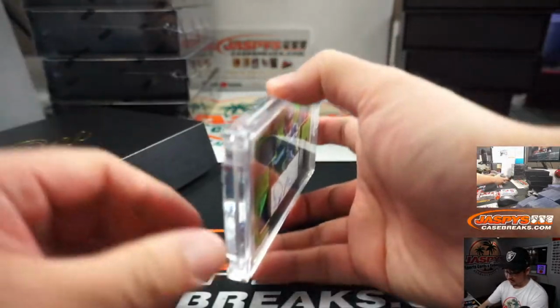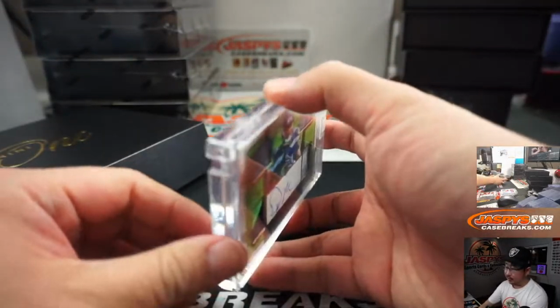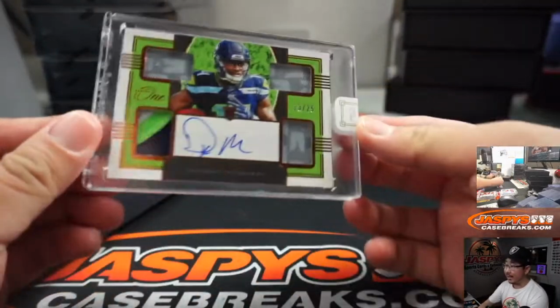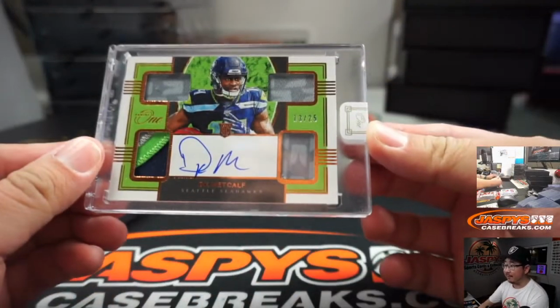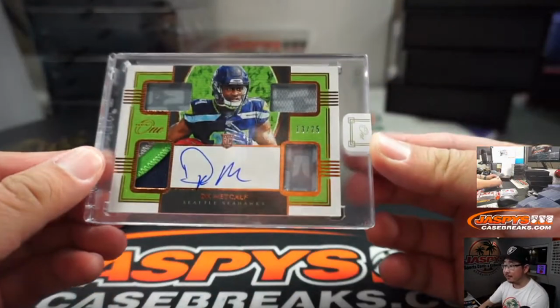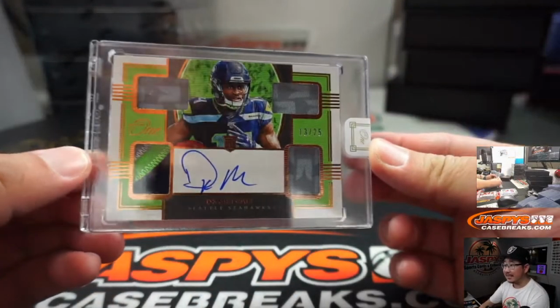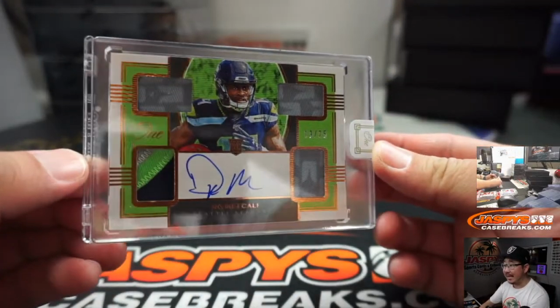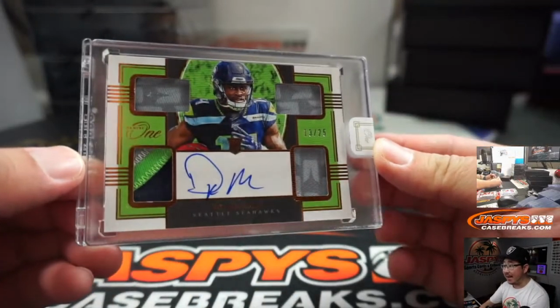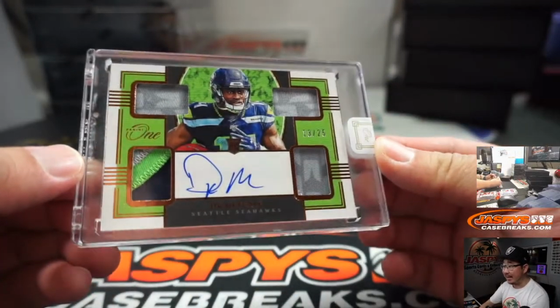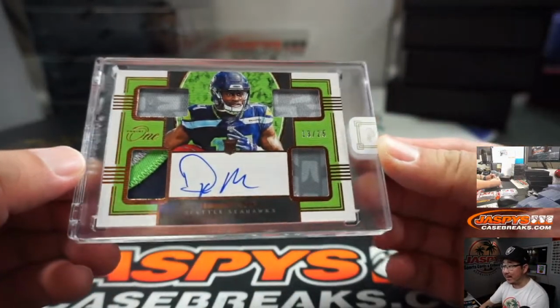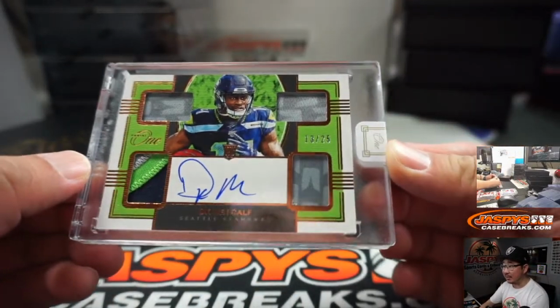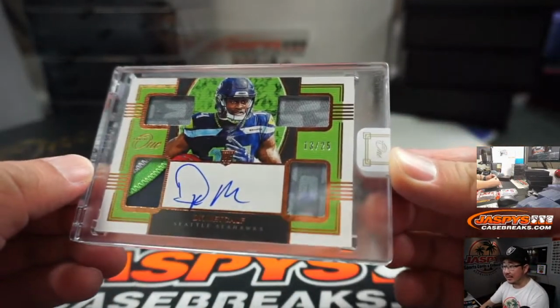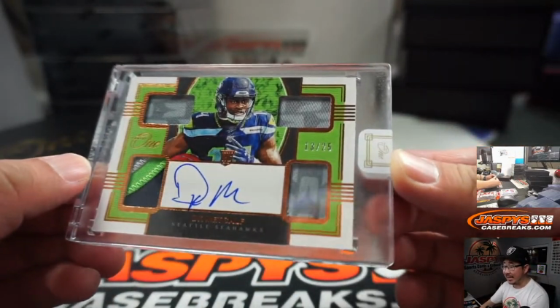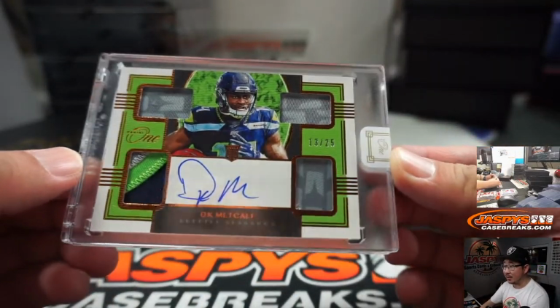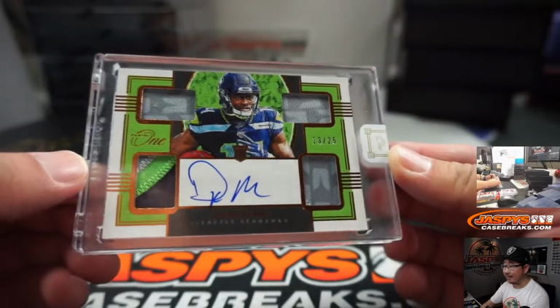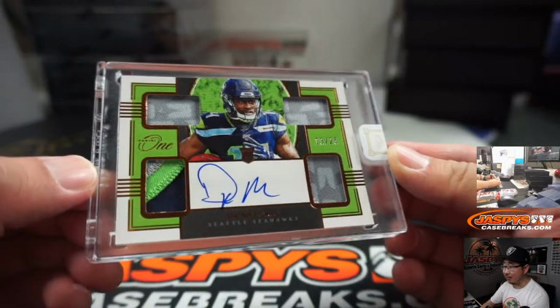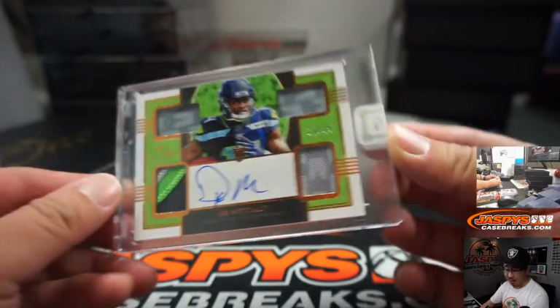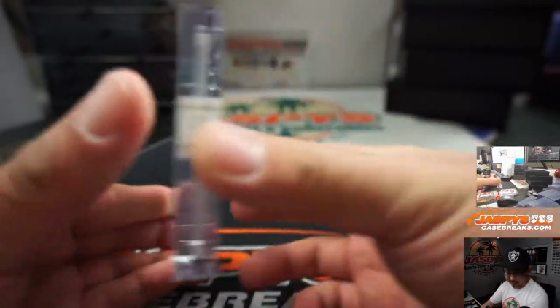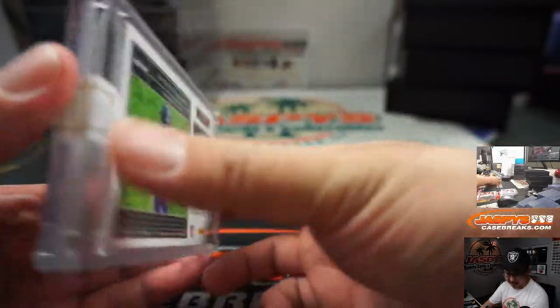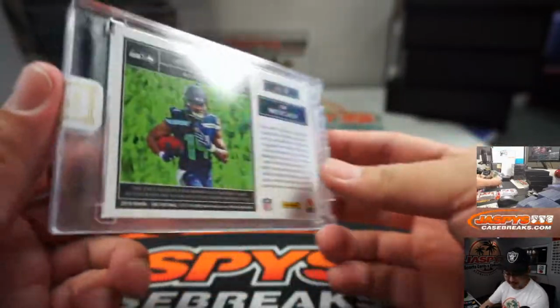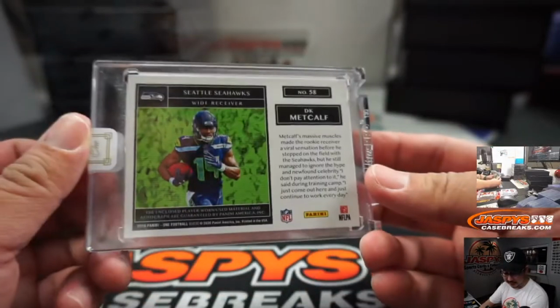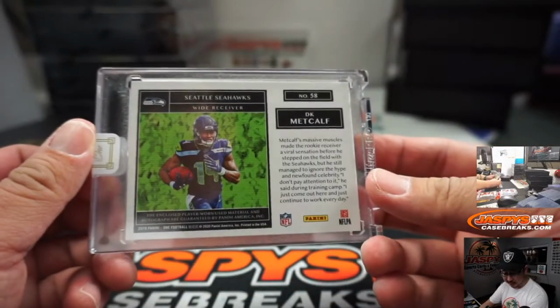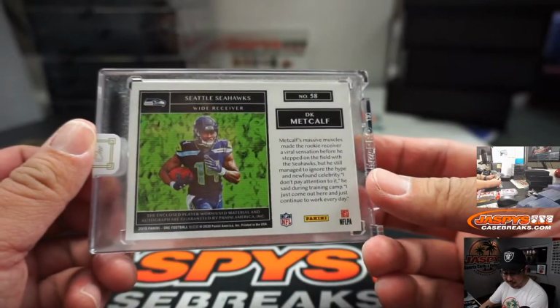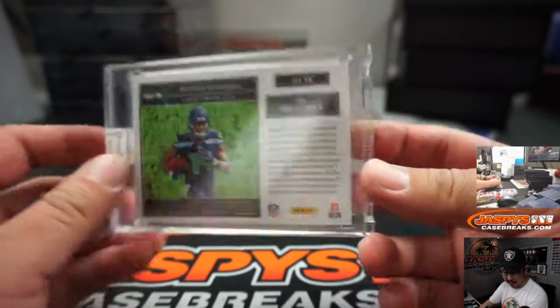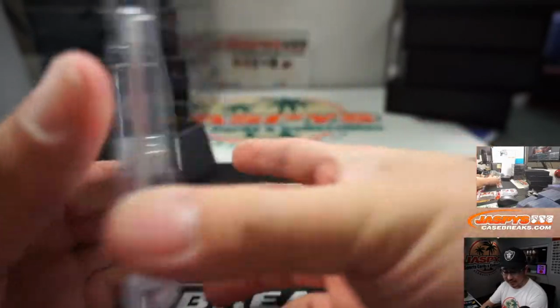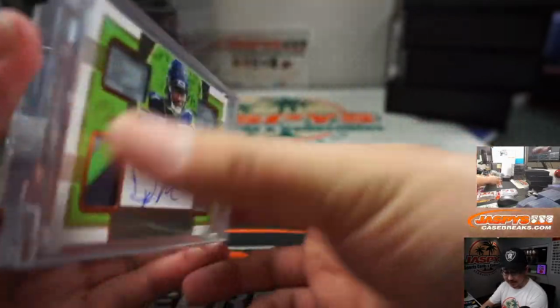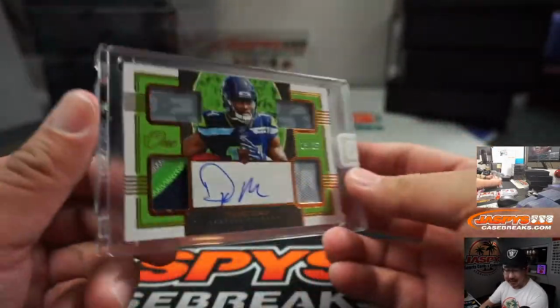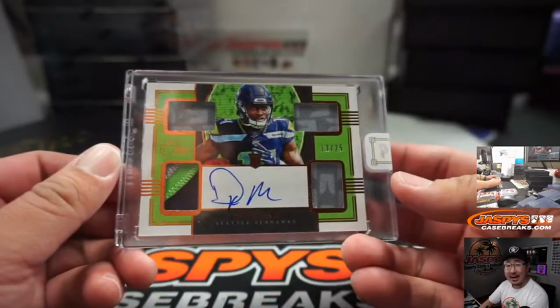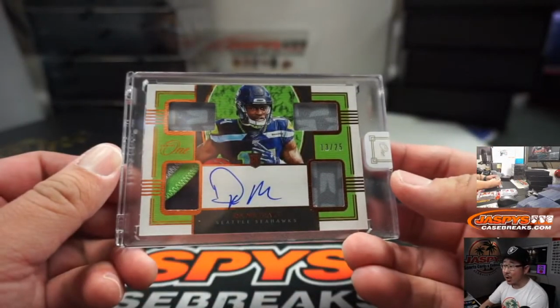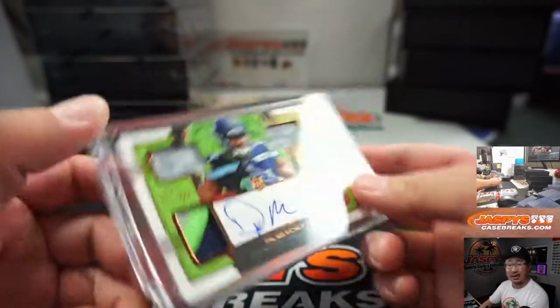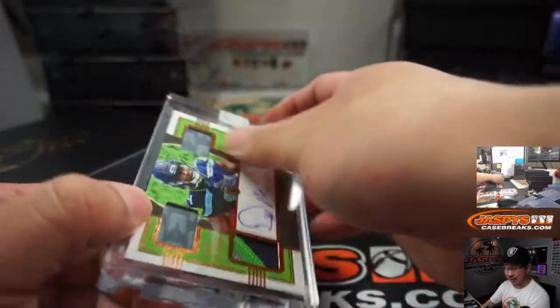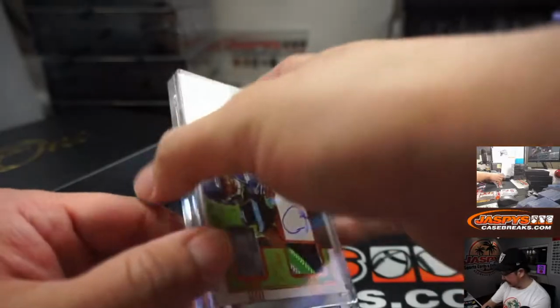We have DK Metcalf, 13 out of 25 — quad relic and autograph. That's a good looking one for Patrick Kaye and the Seahawks.